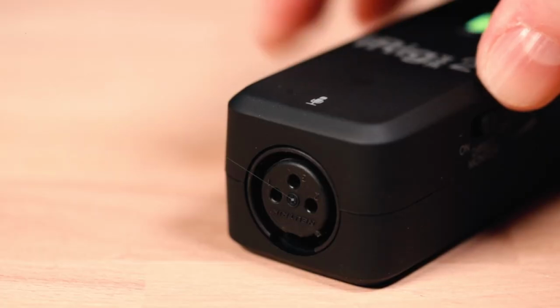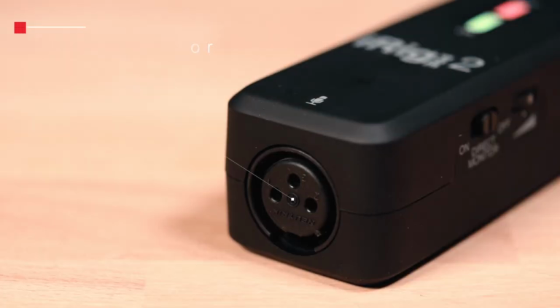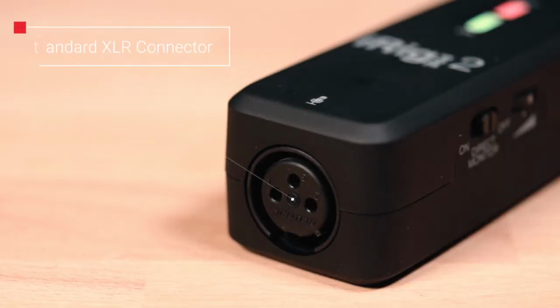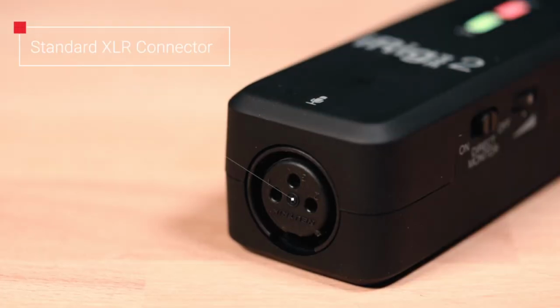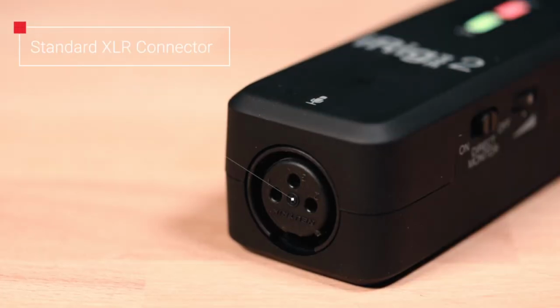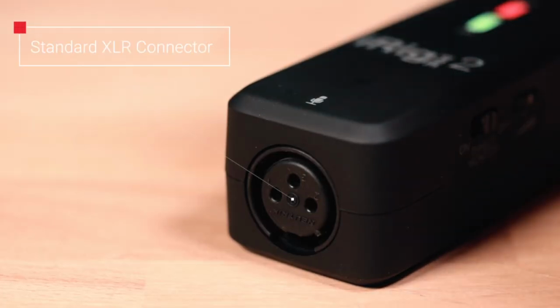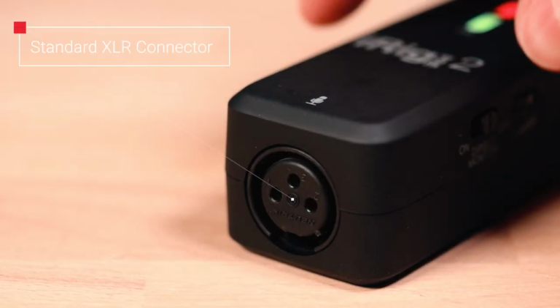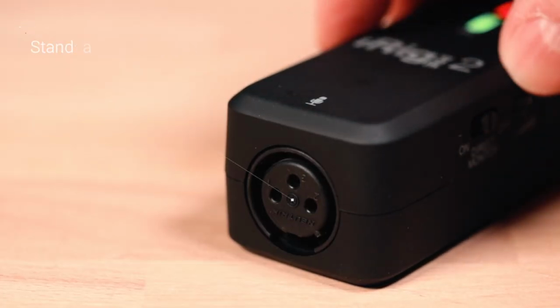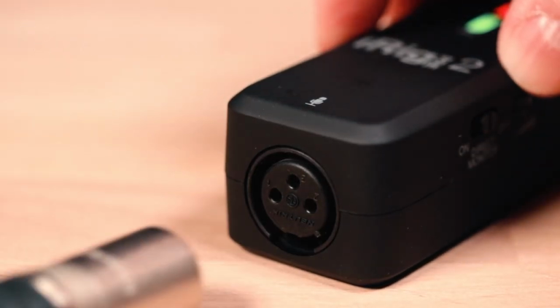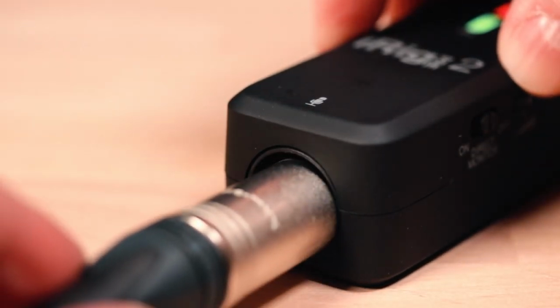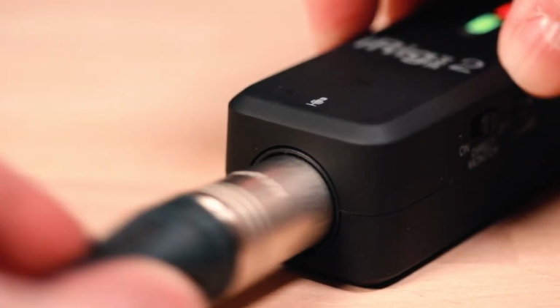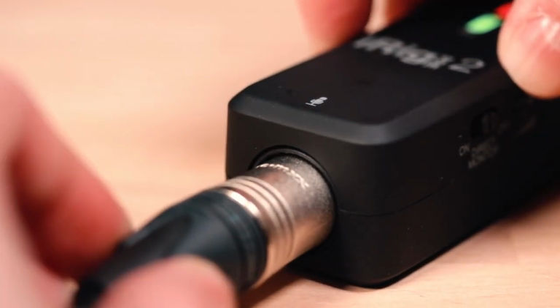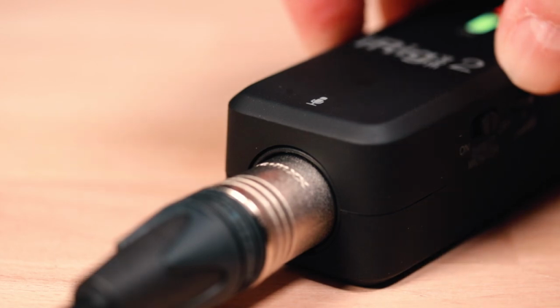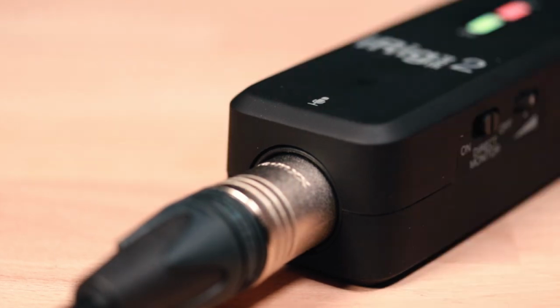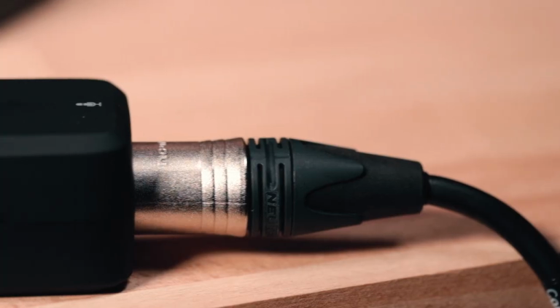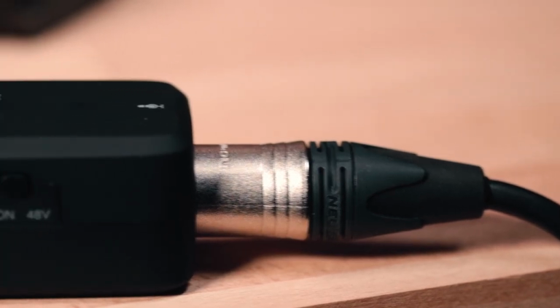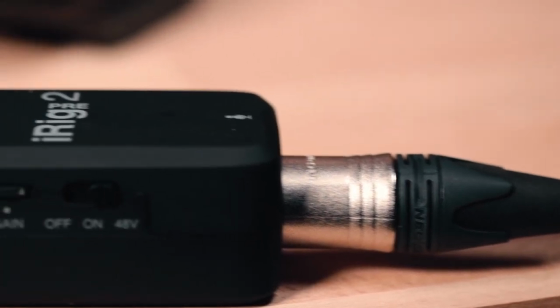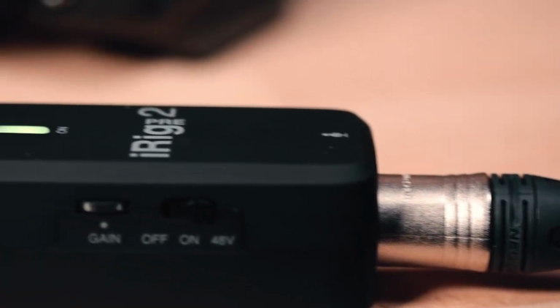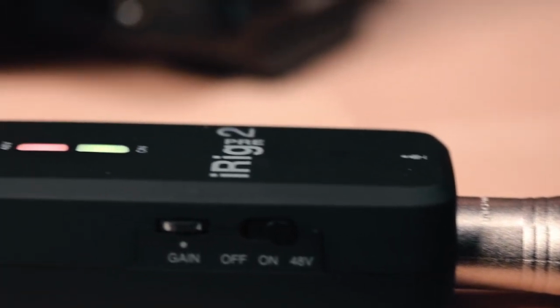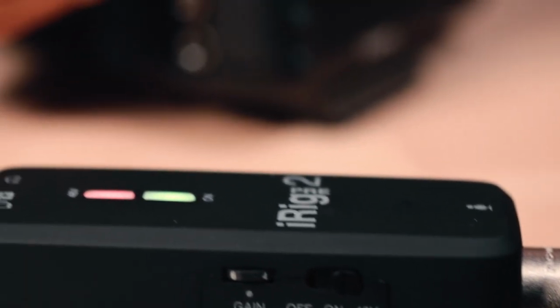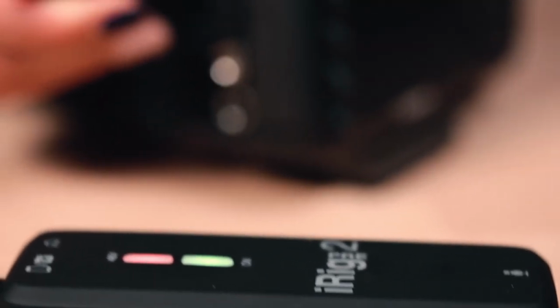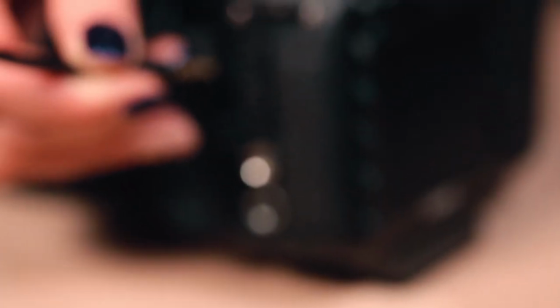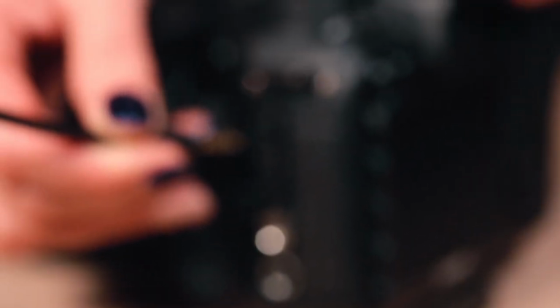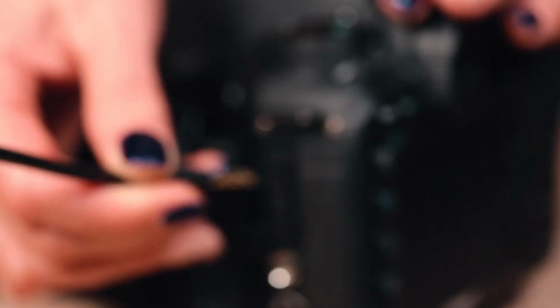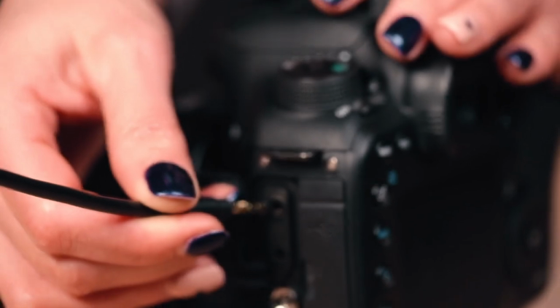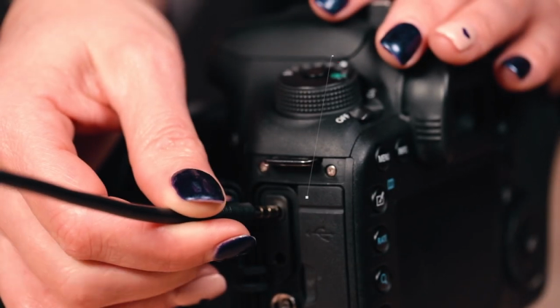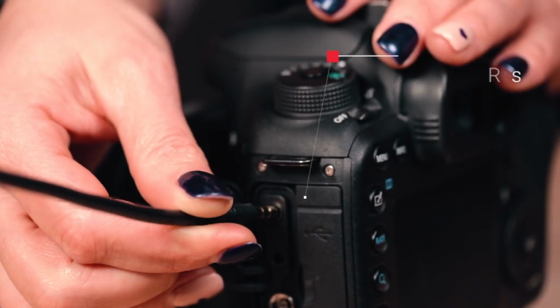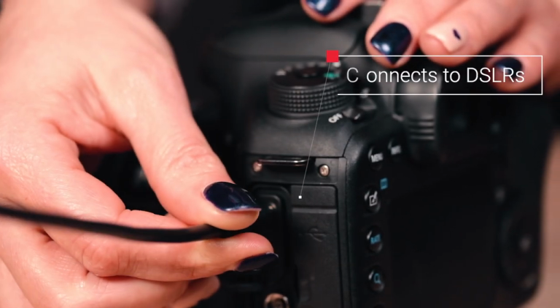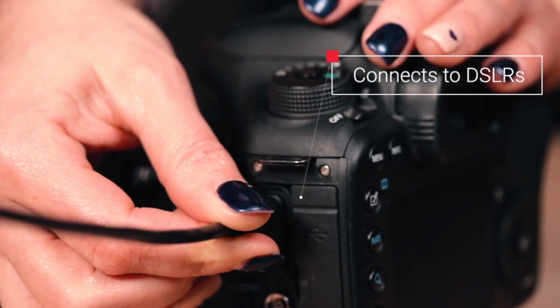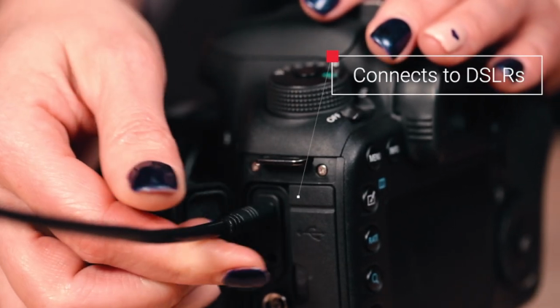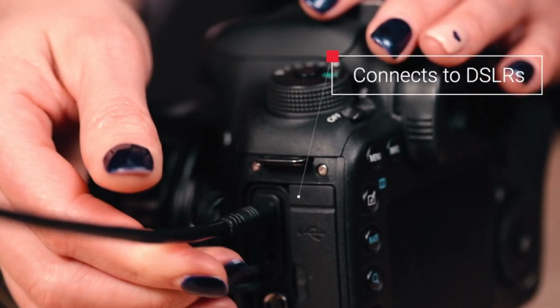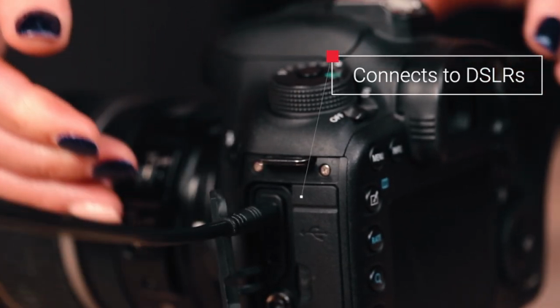iRig Pre 2 is the easiest way to connect XLR microphones to an iPhone, iPad, or Android device. And its new auto-switching circuitry instantly adapts to work with the input on your digital camera, too.